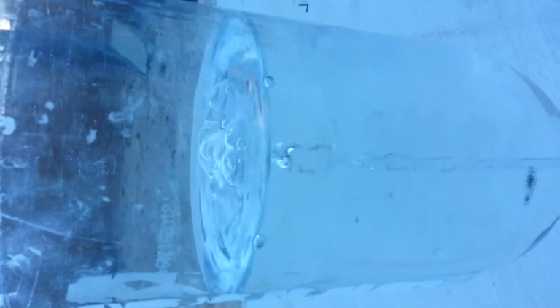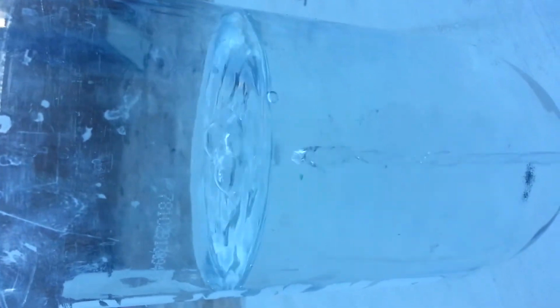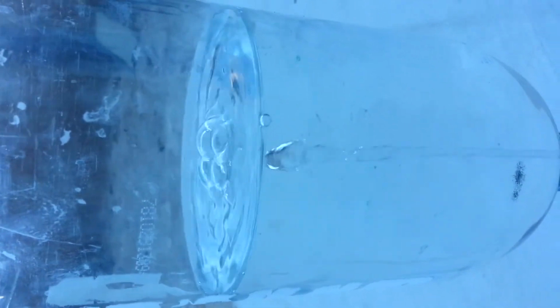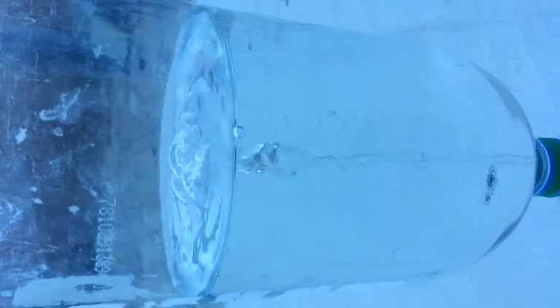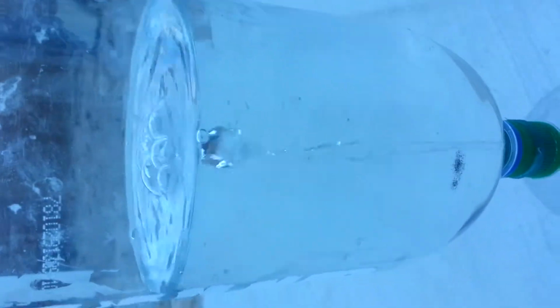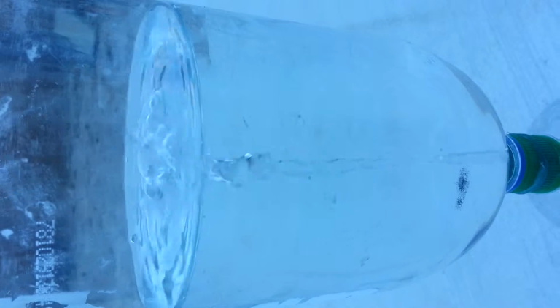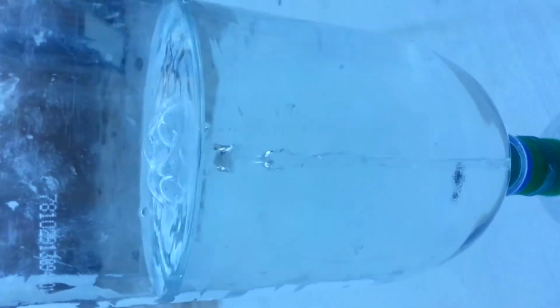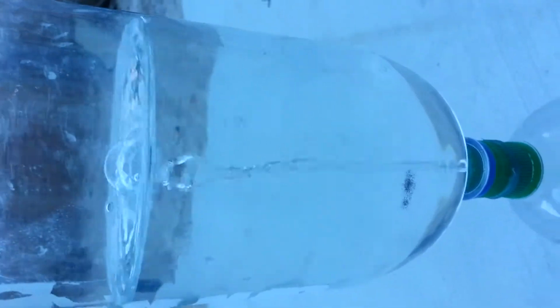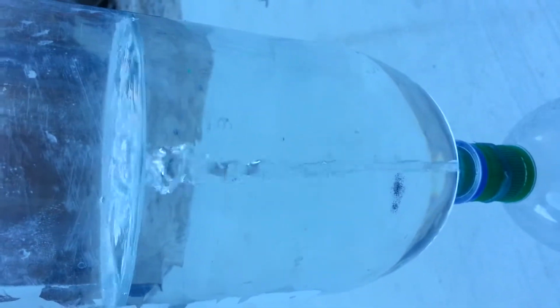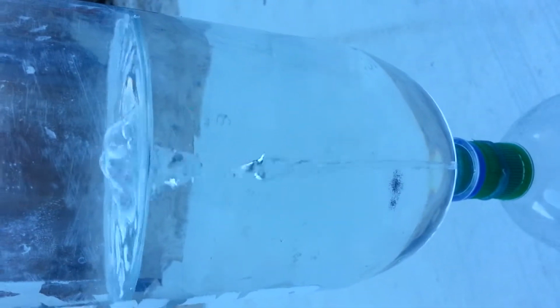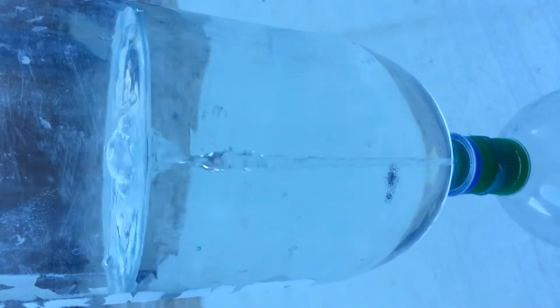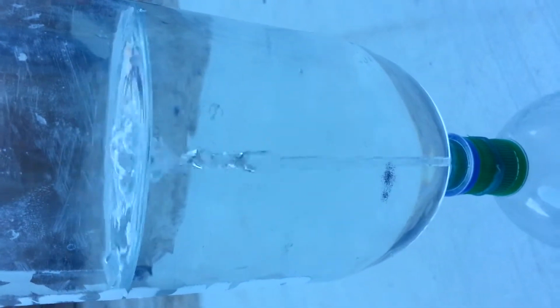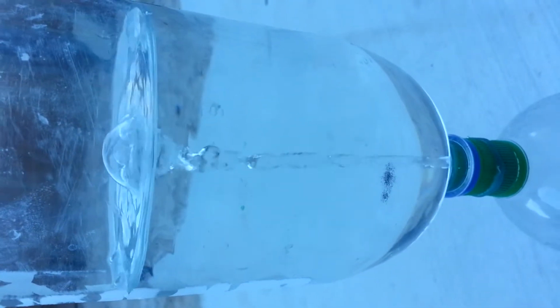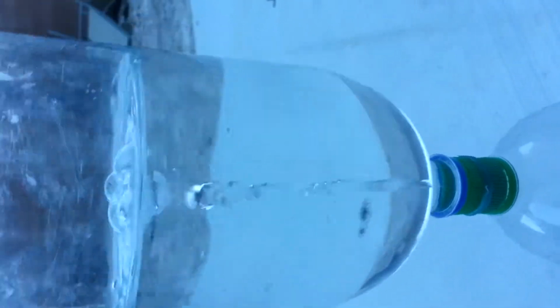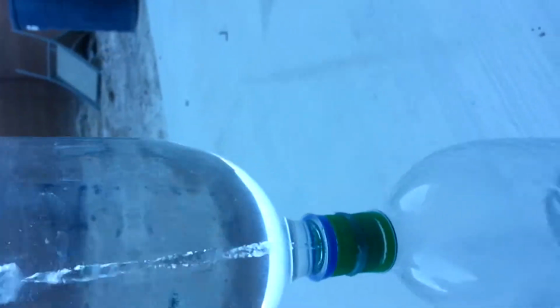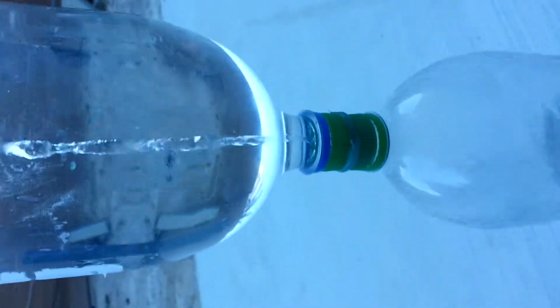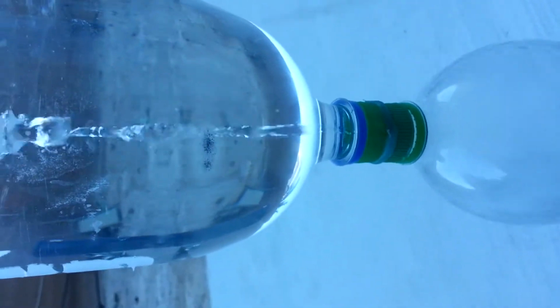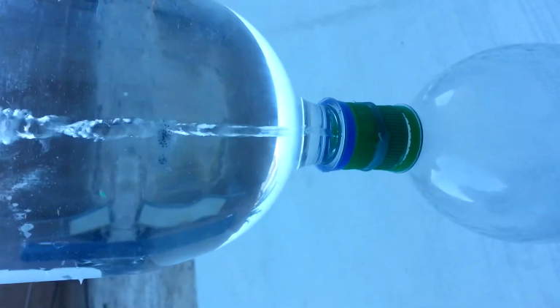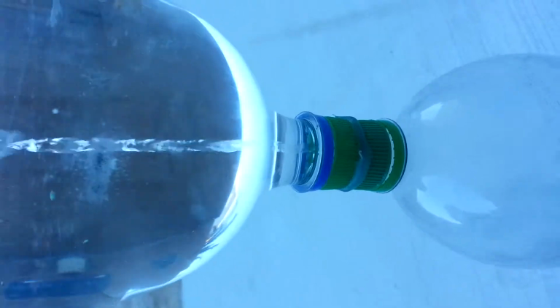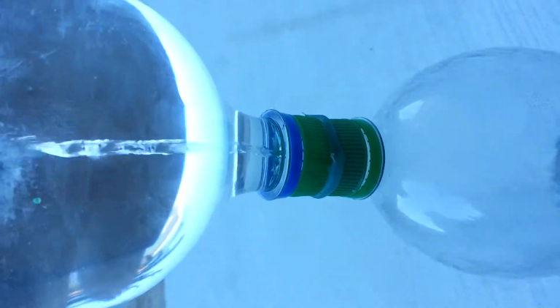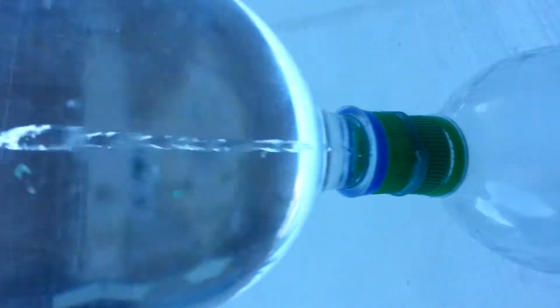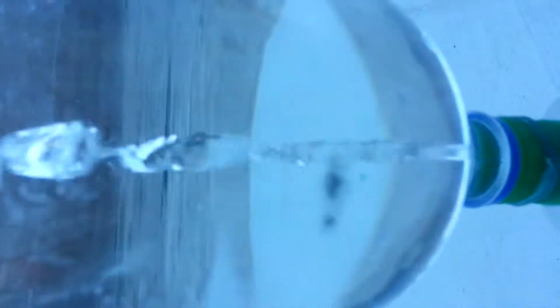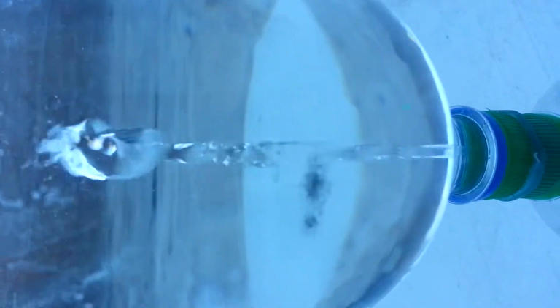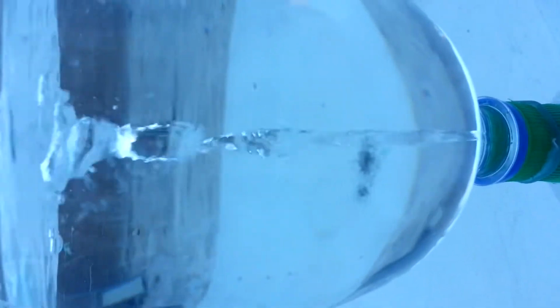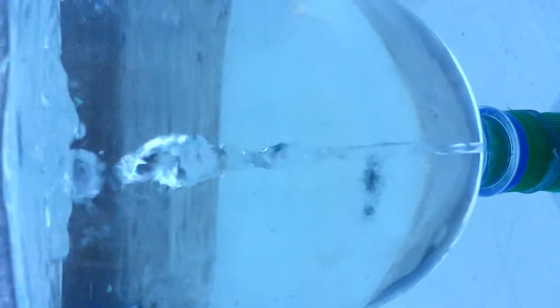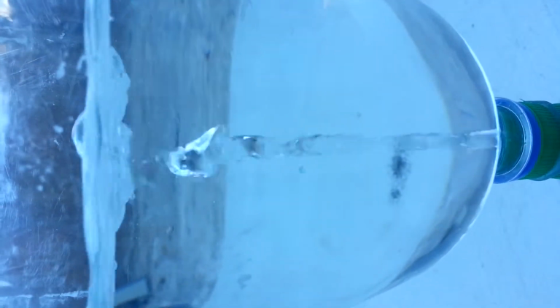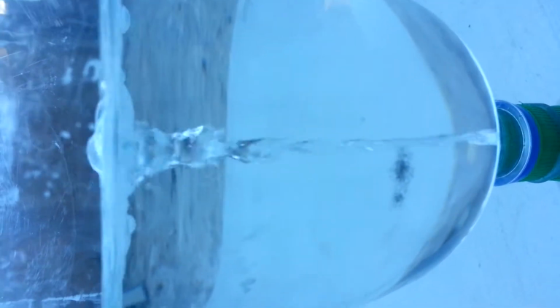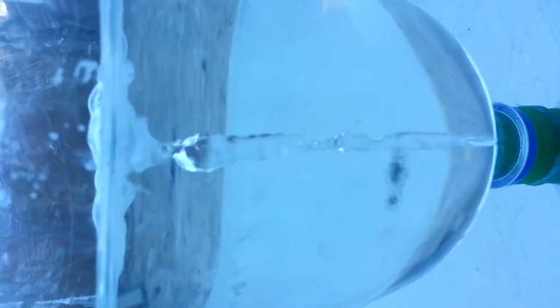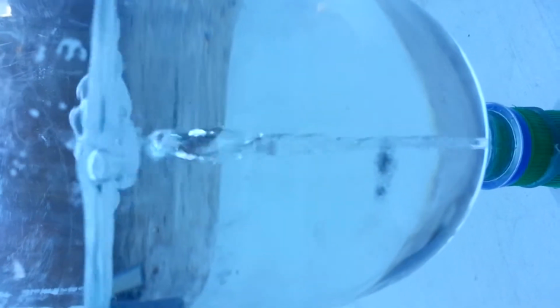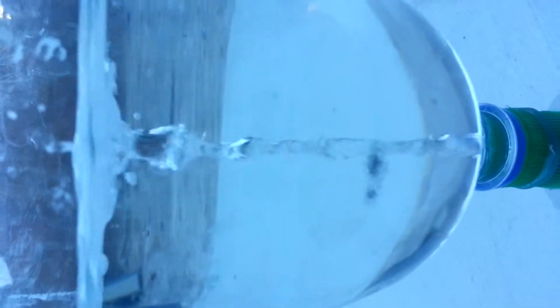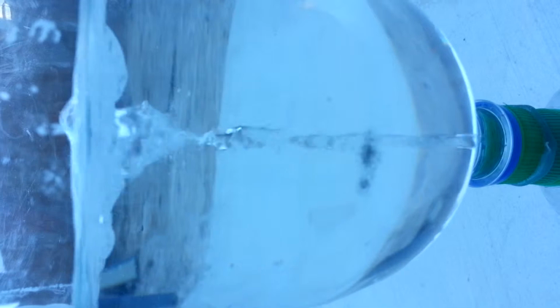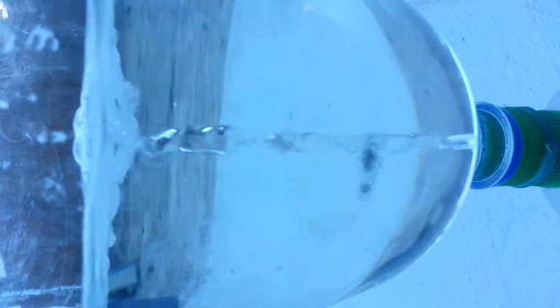That's almost no rotation. You can kind of hear it gurgling. It's hard to see where the bubbles actually start though.